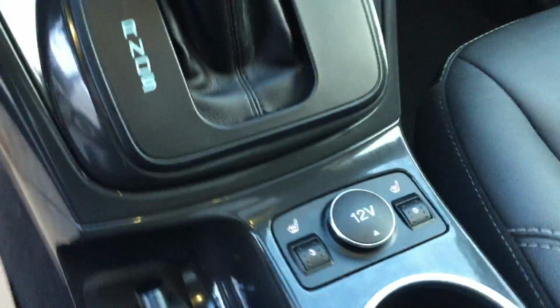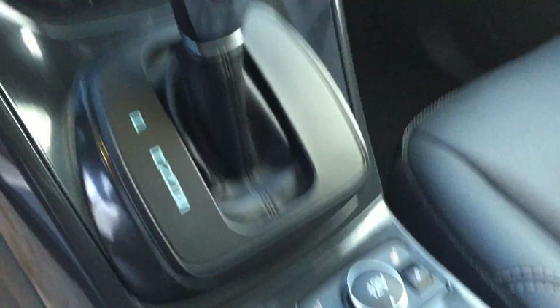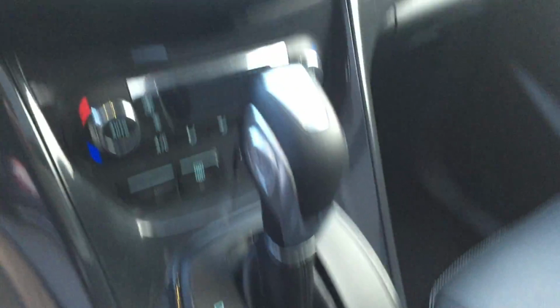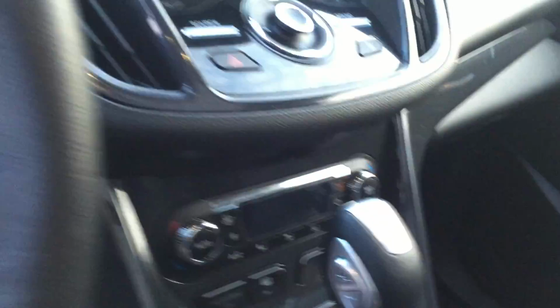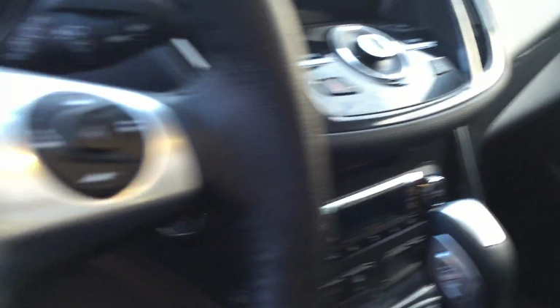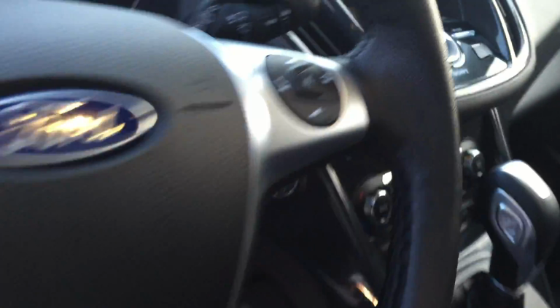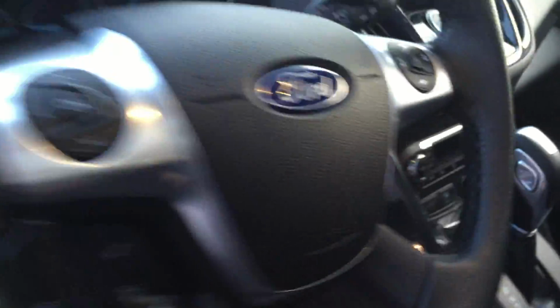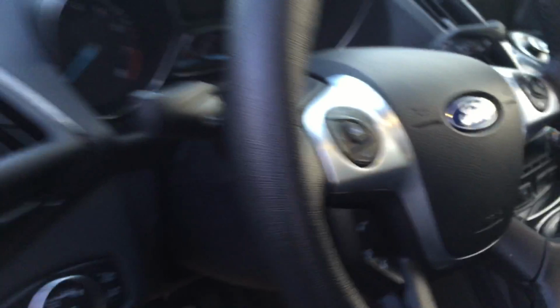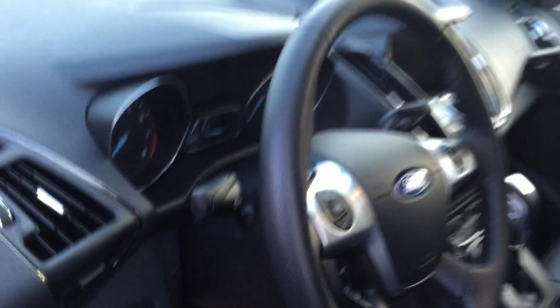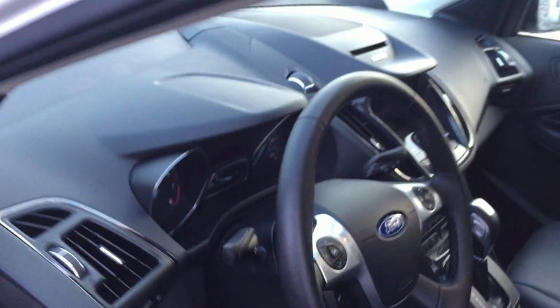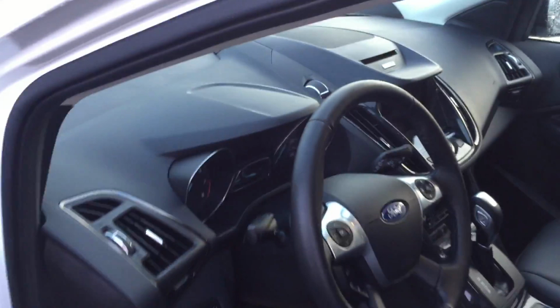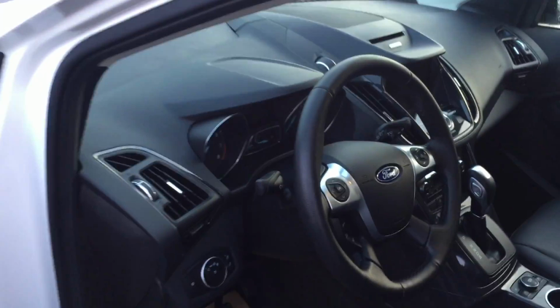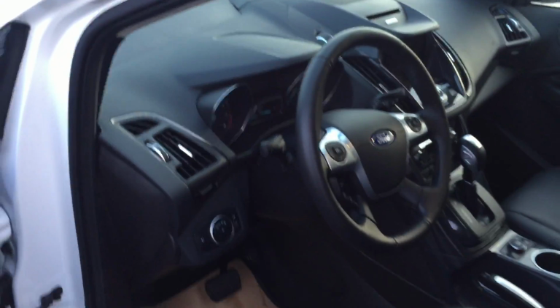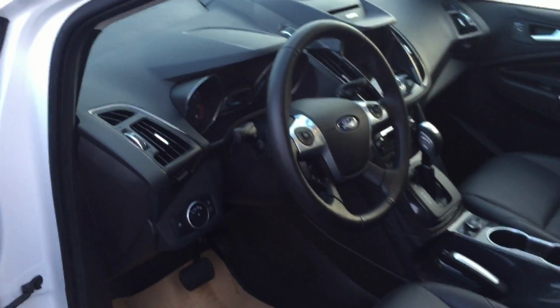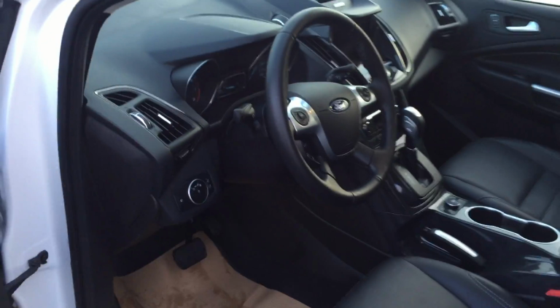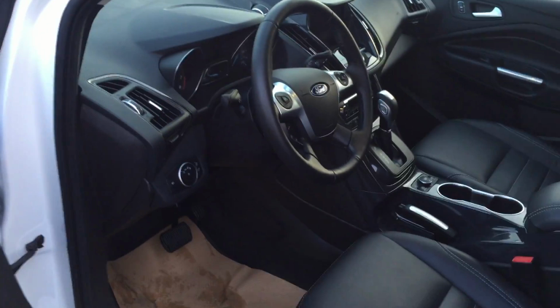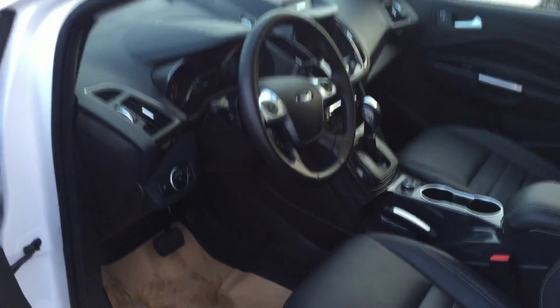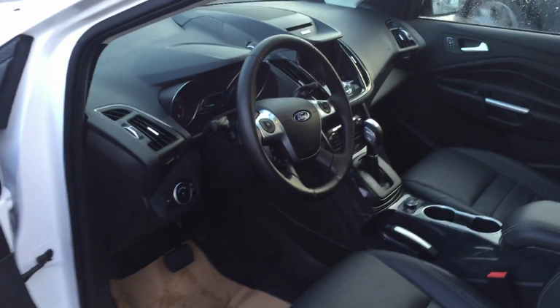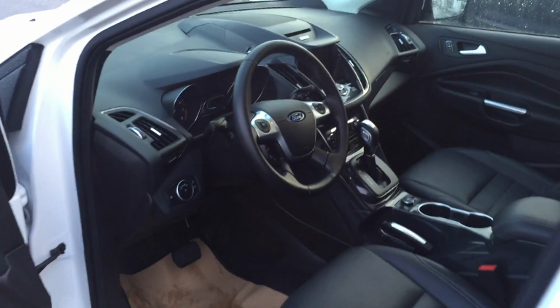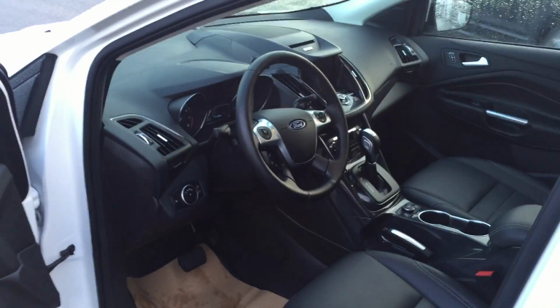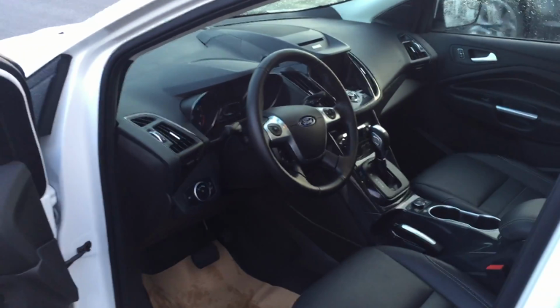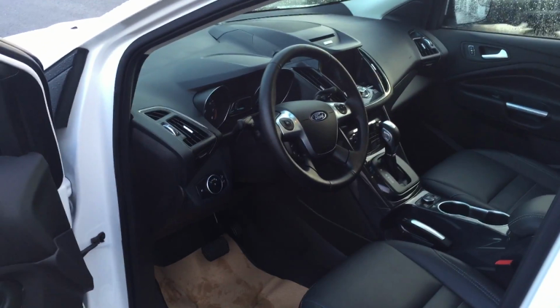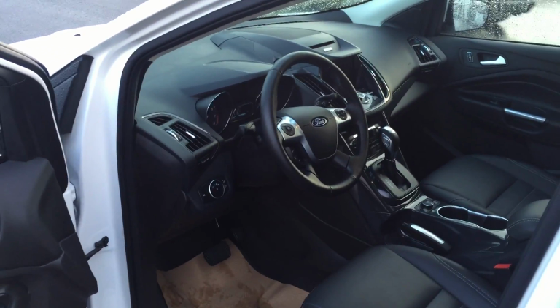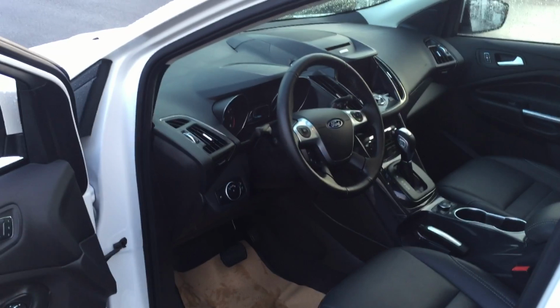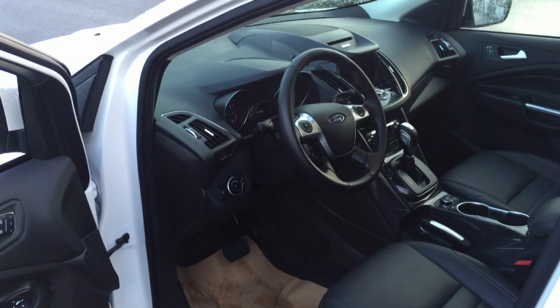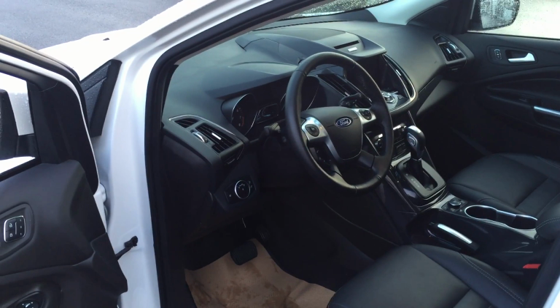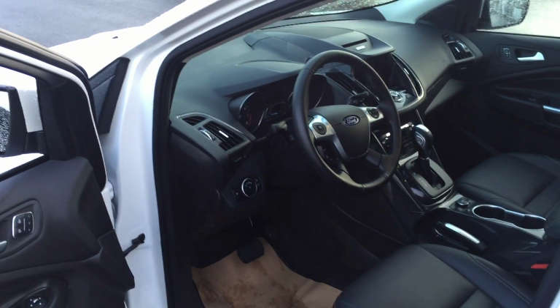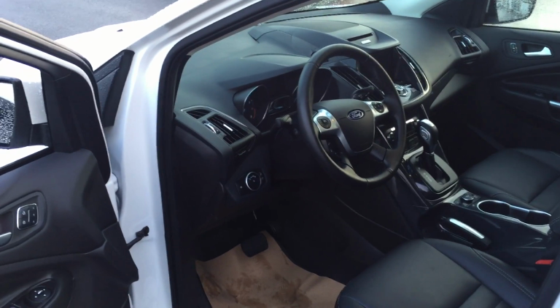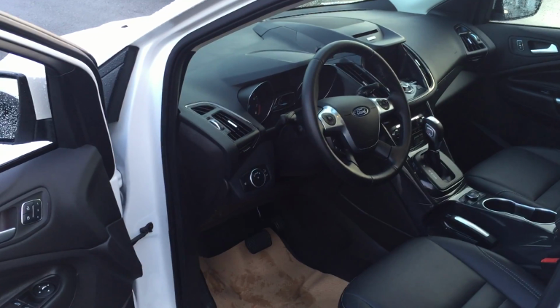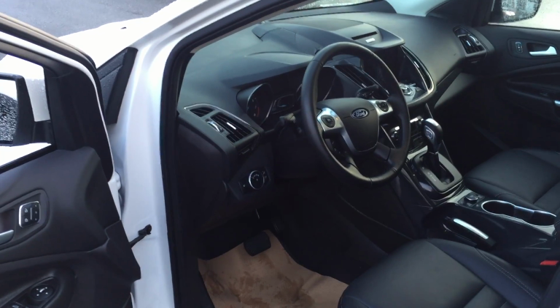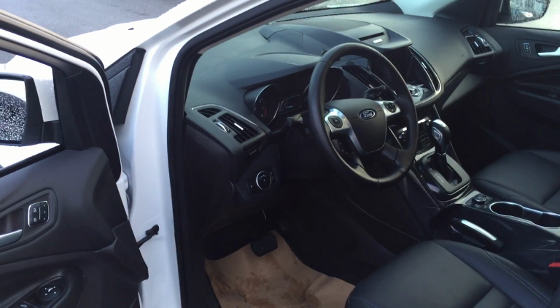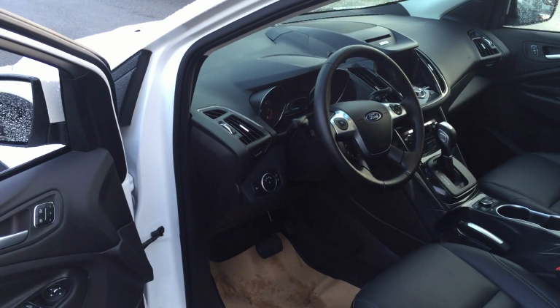And of course the Escape is the number one selling compact SUV in the country. You'll find this one at Brown Brothers Ford Lincoln, 270 Southeast Marine Drive in Vancouver.